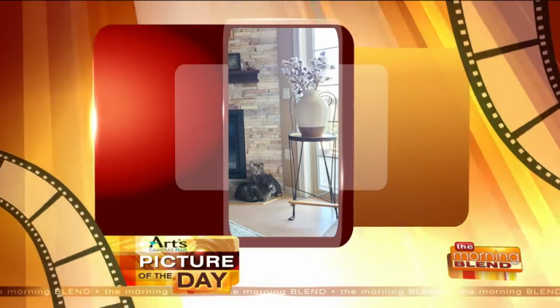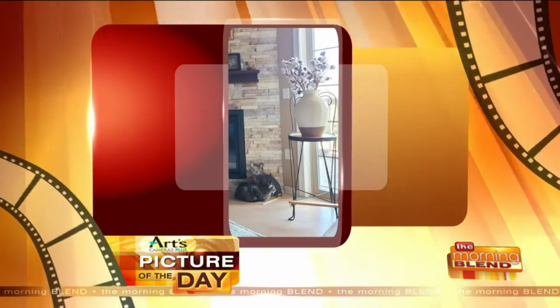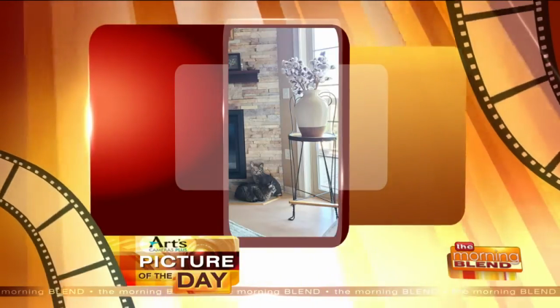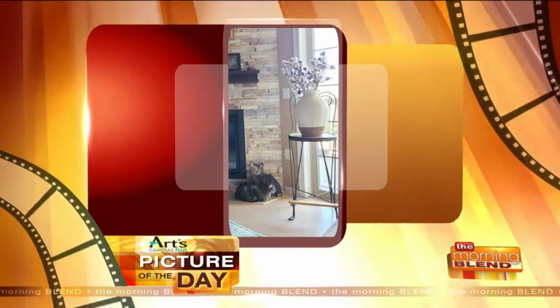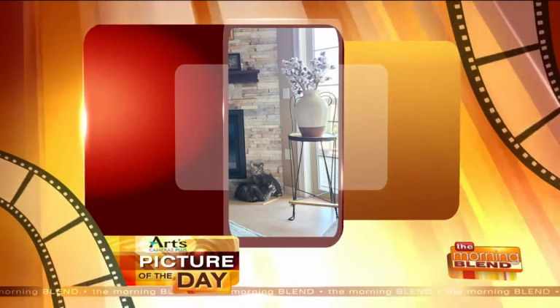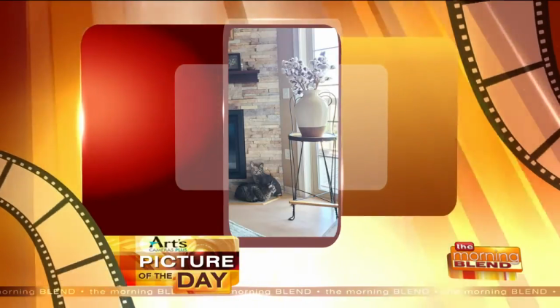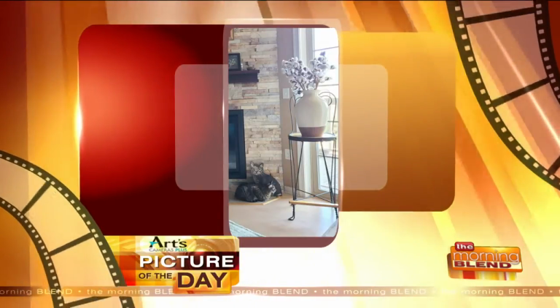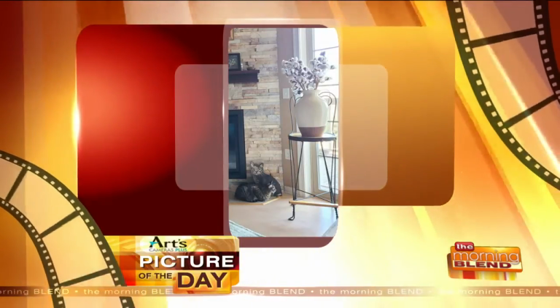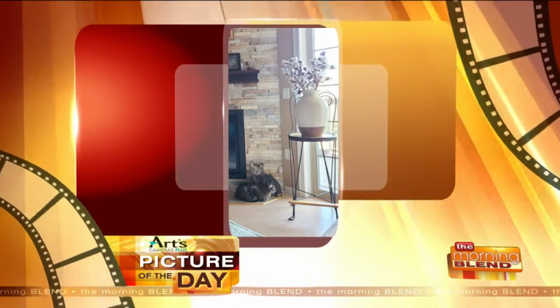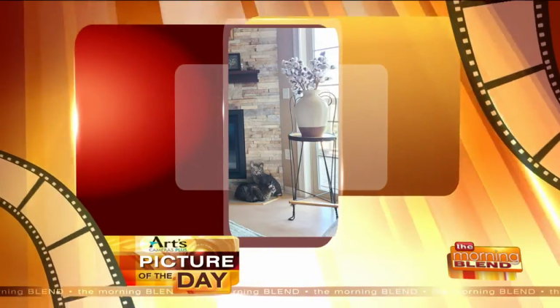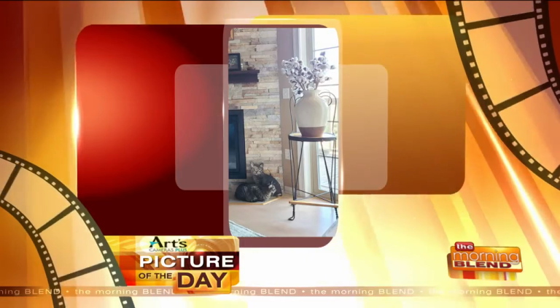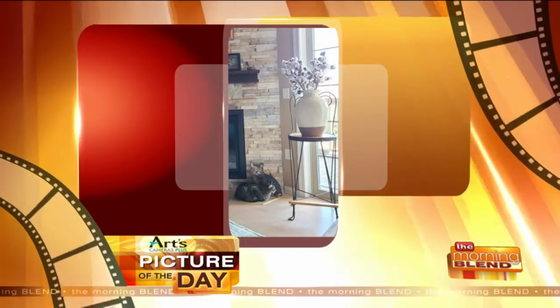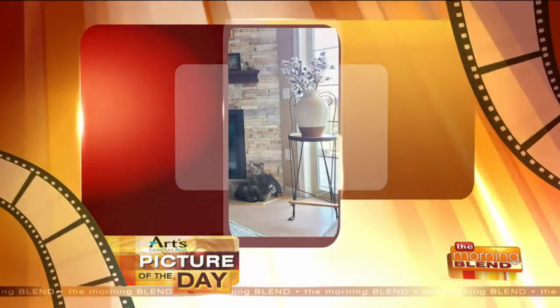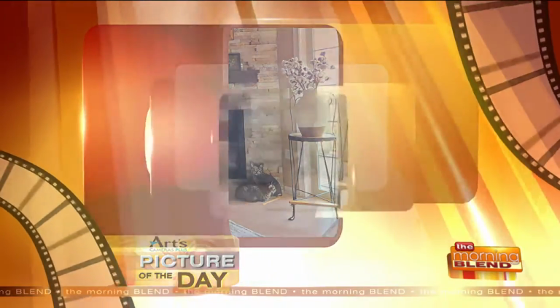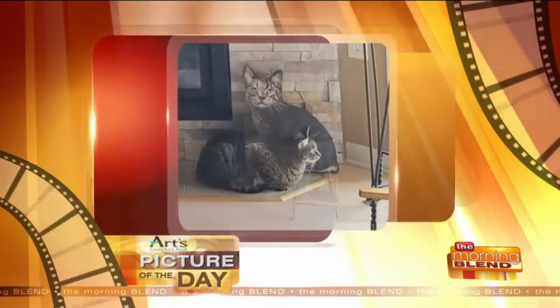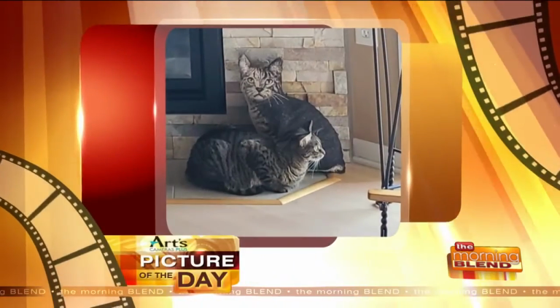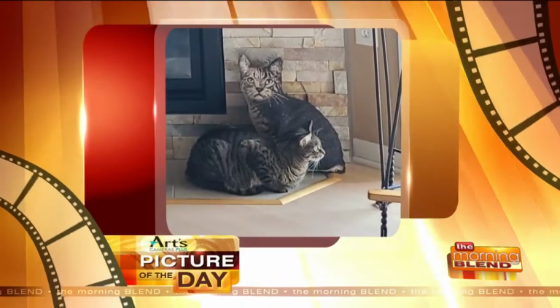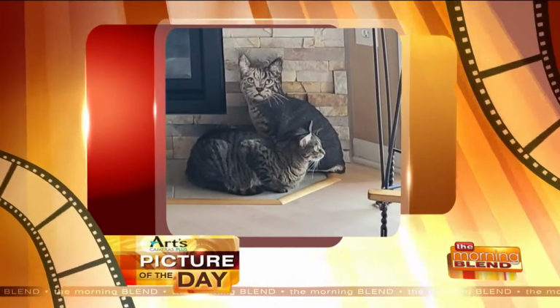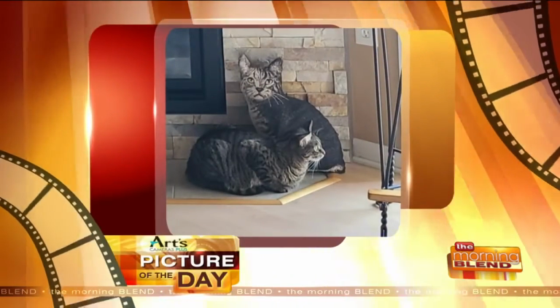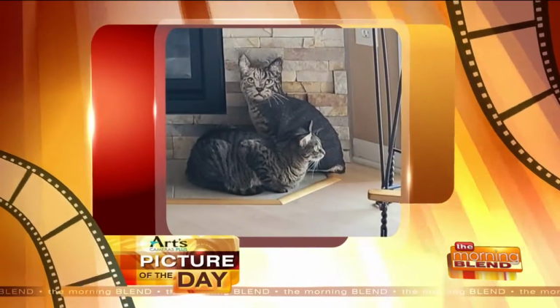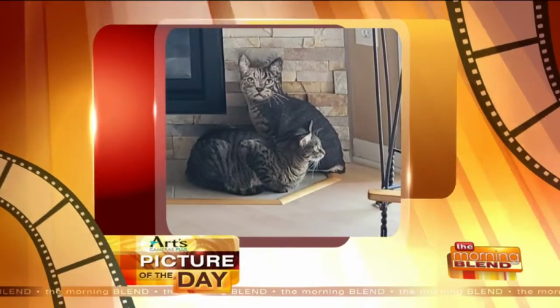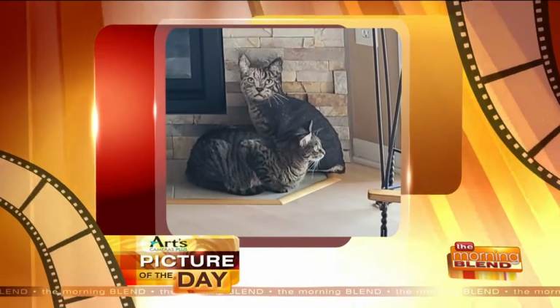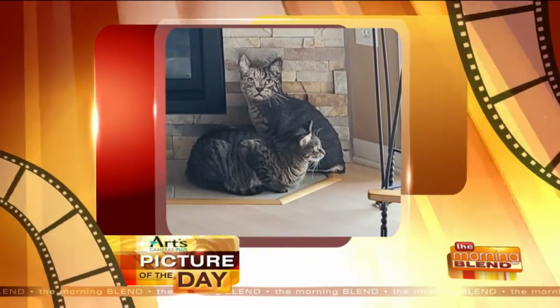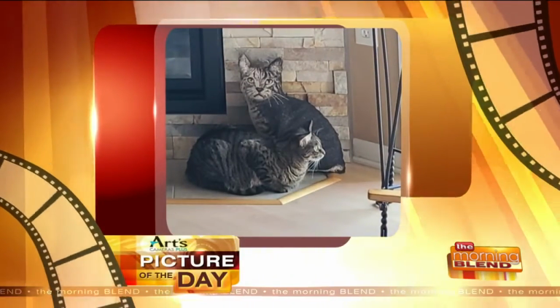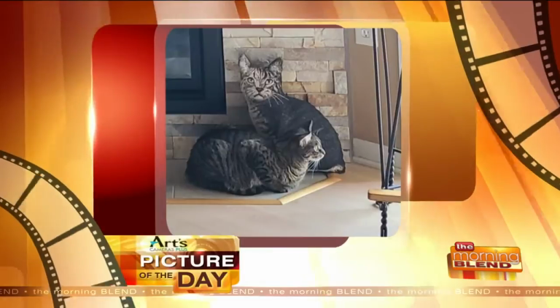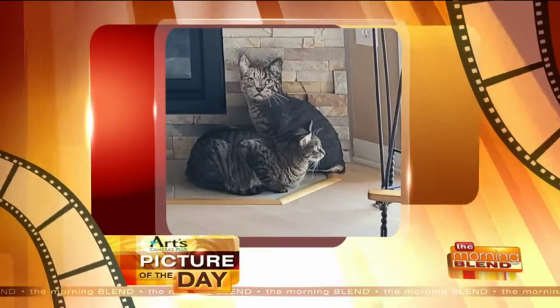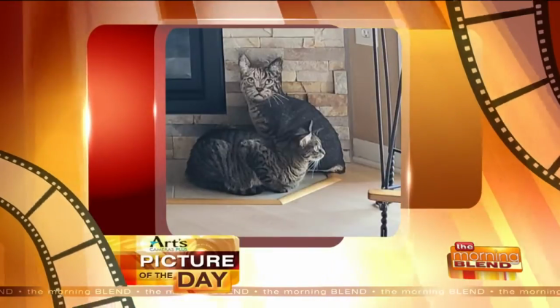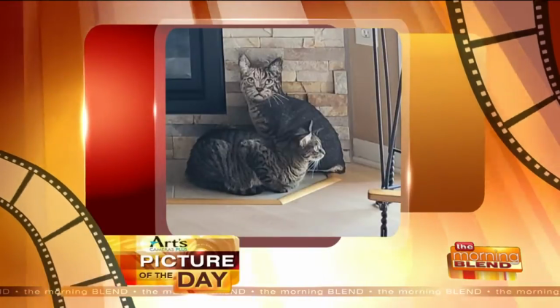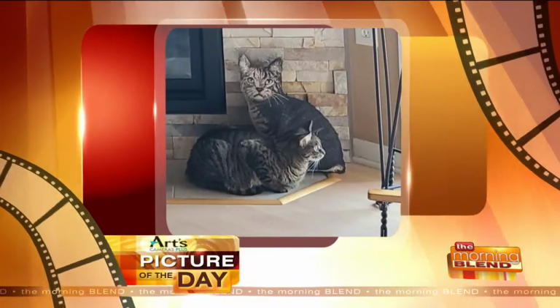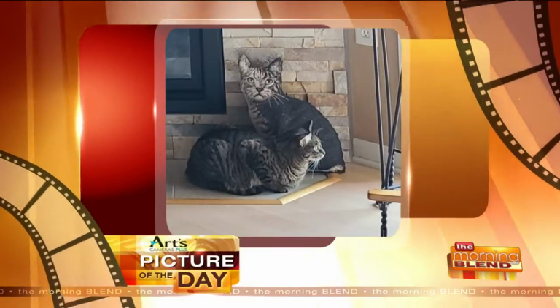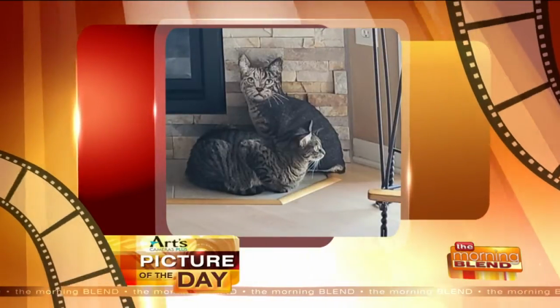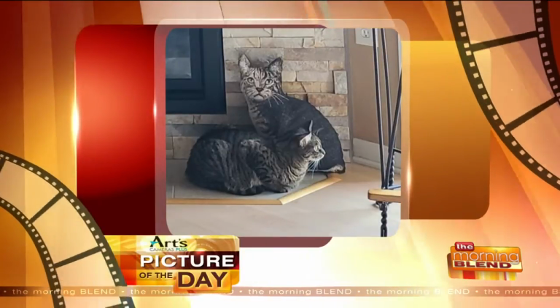Behind her is a needlepoint lookalike, or is that the other way around? Here's a close-up shot. It will reveal the real Sophie Joy. Please step forward. It's on the bottom right. Pretty cool.